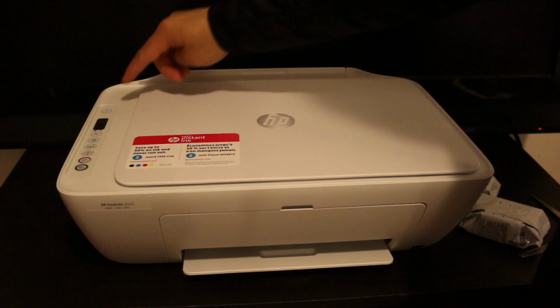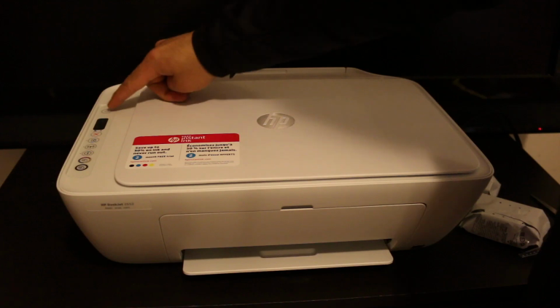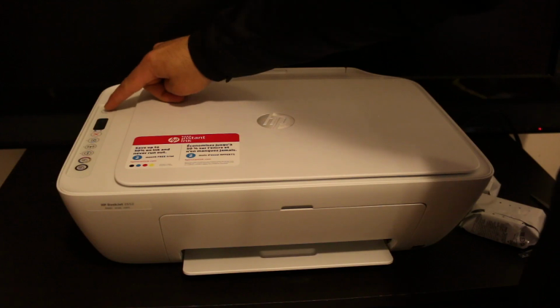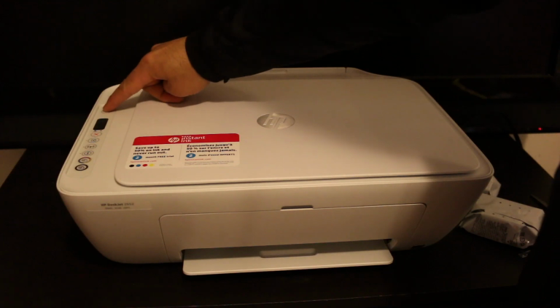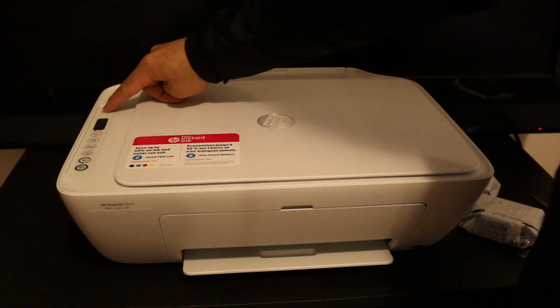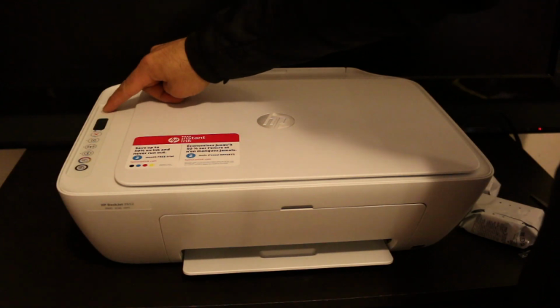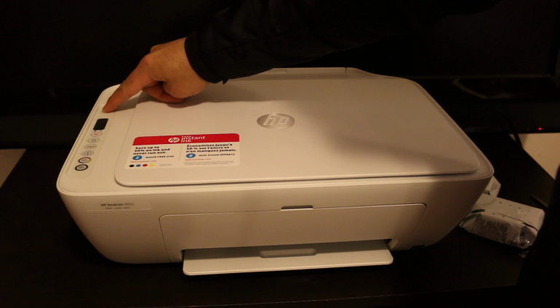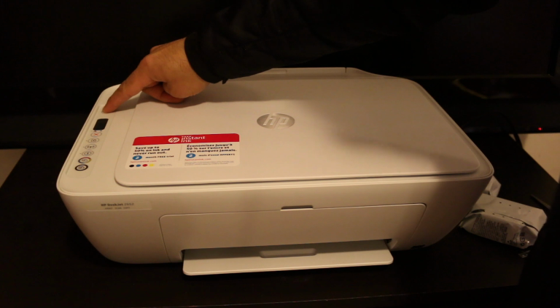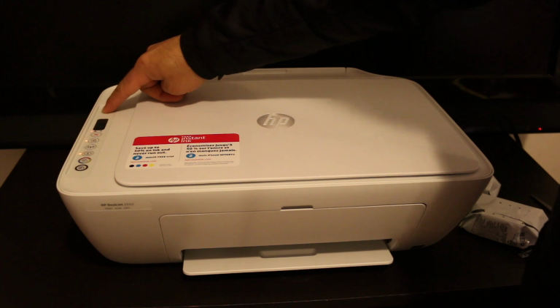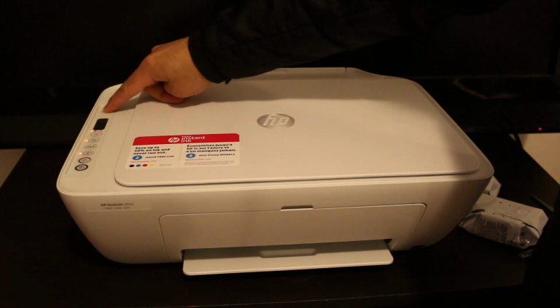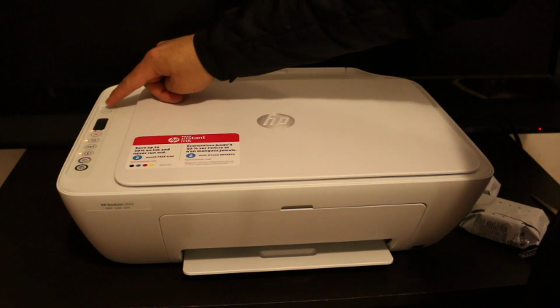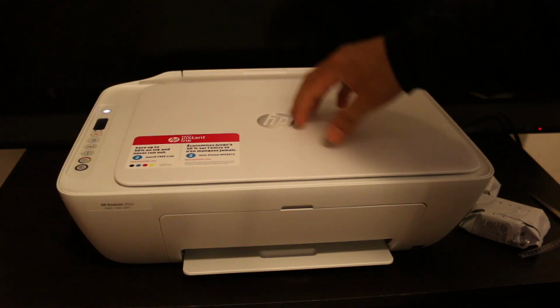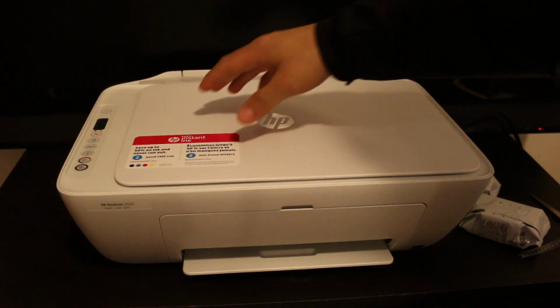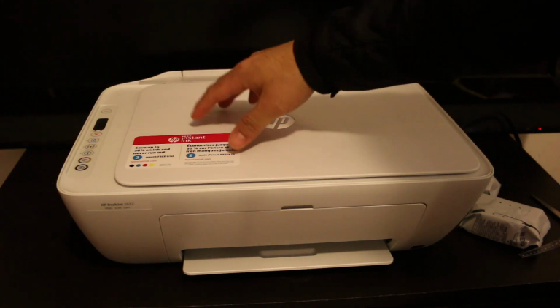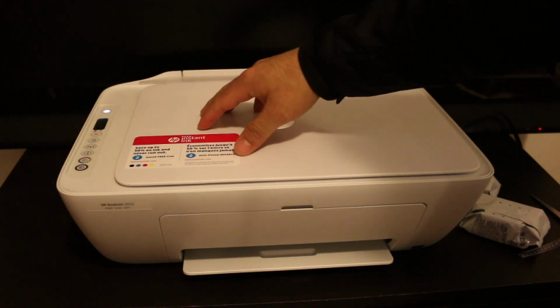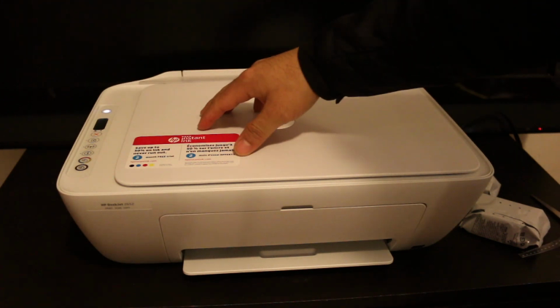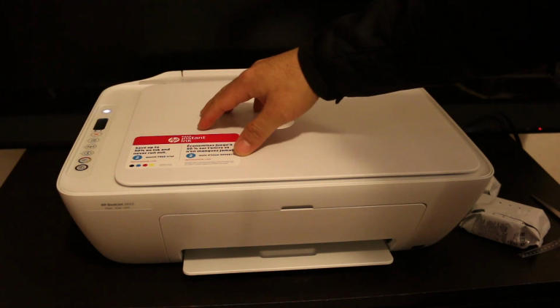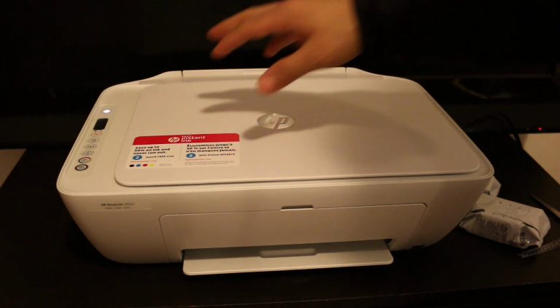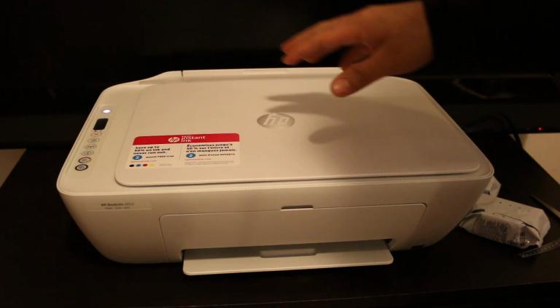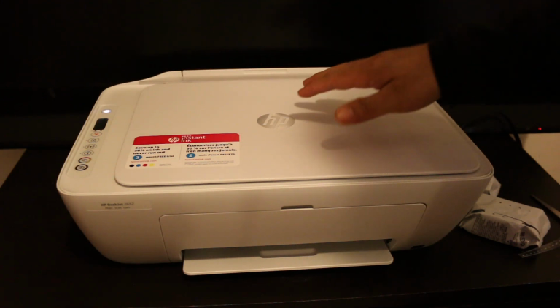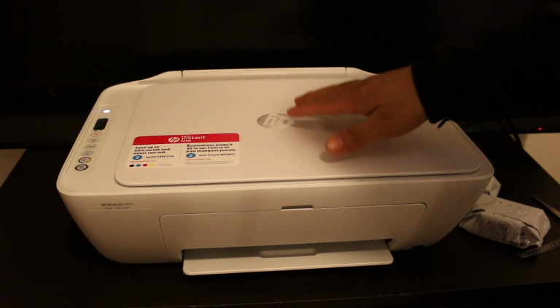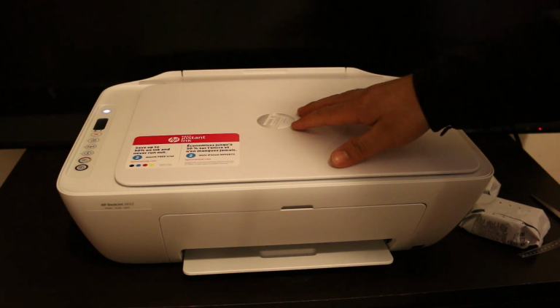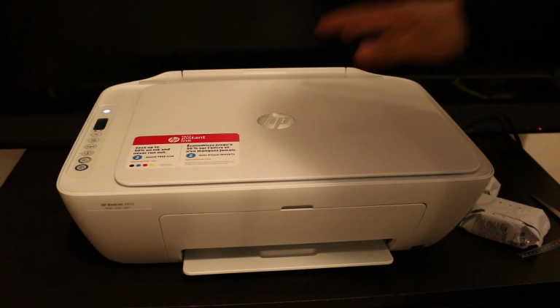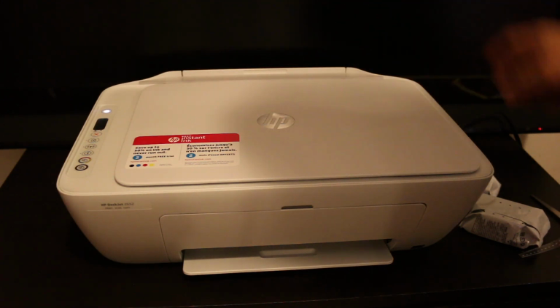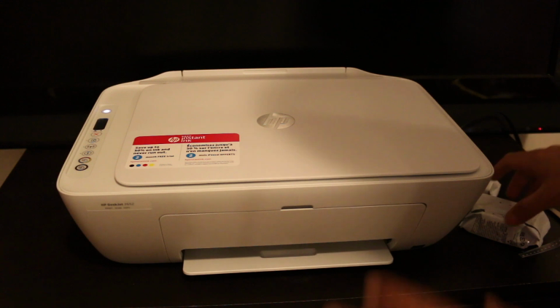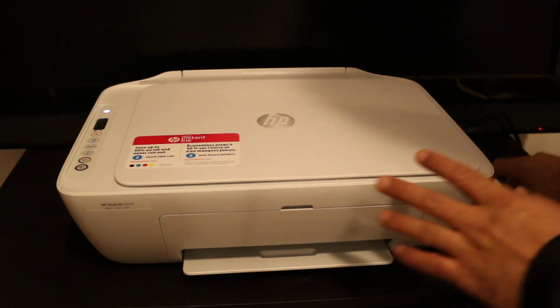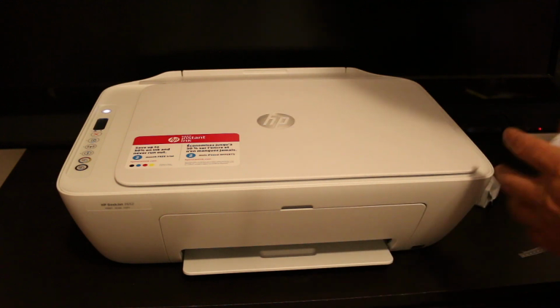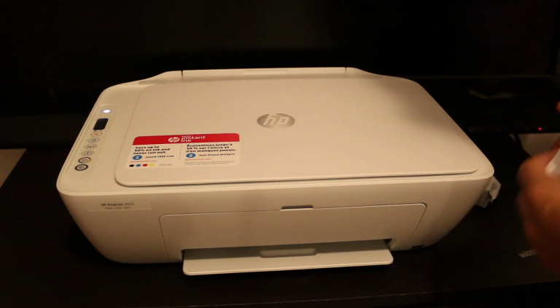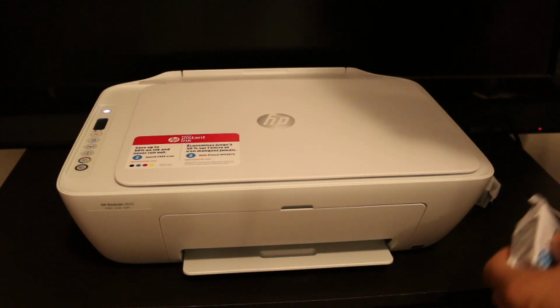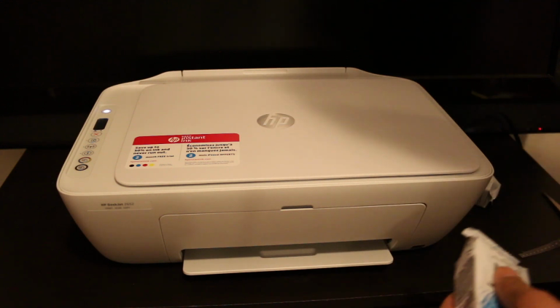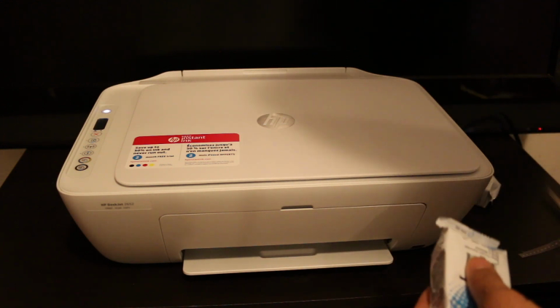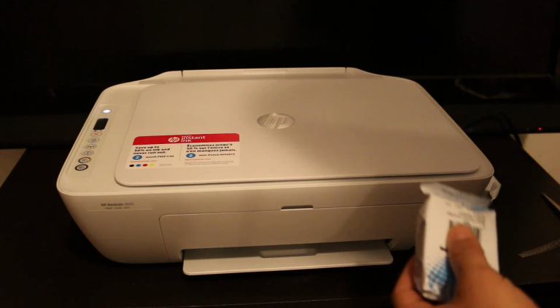Switch on the printer after we plug in the power. Once your printer is on, you'll see some movements, then we start the installation of ink.